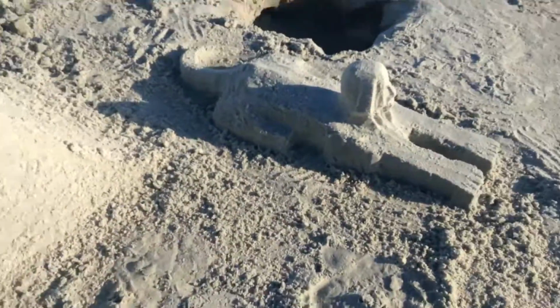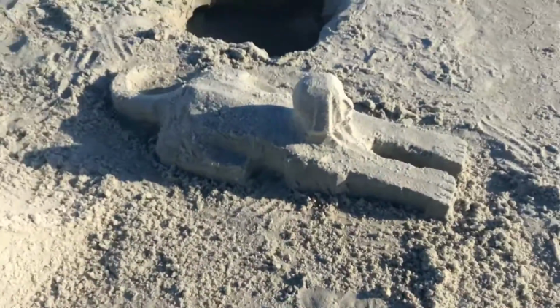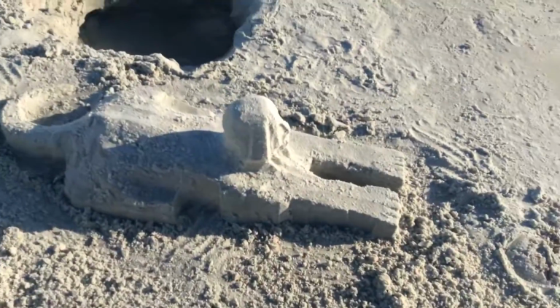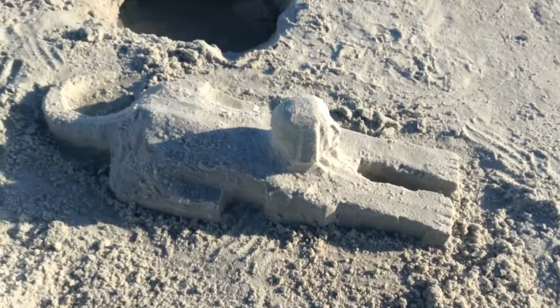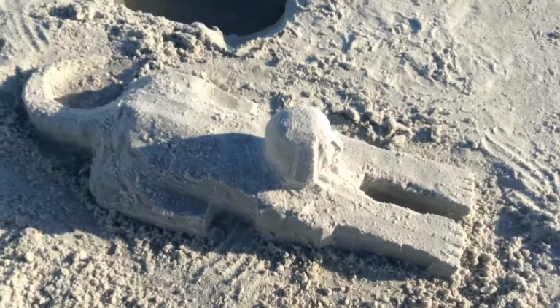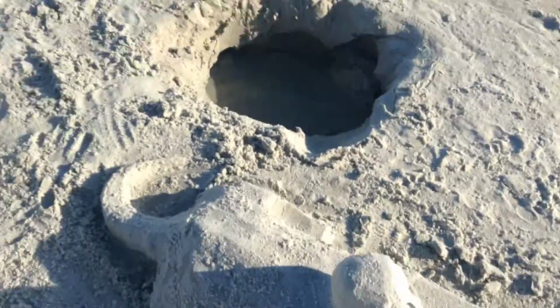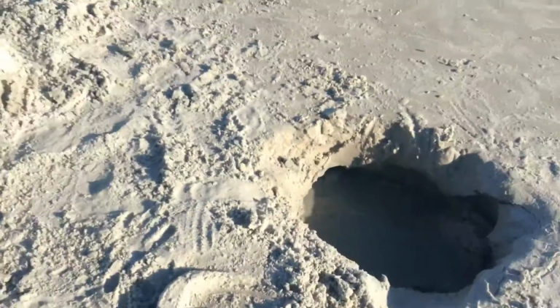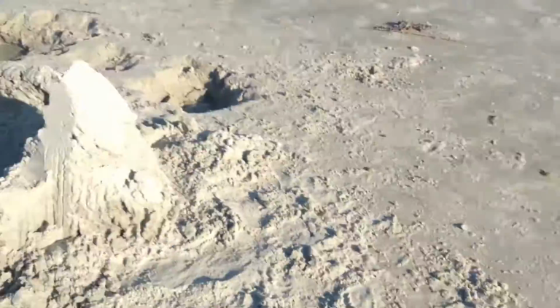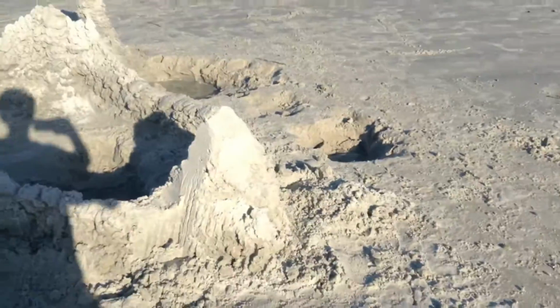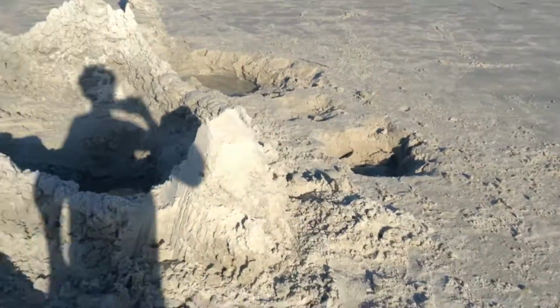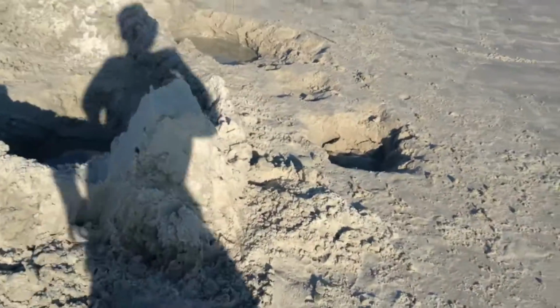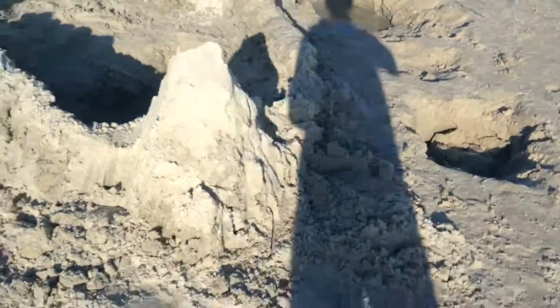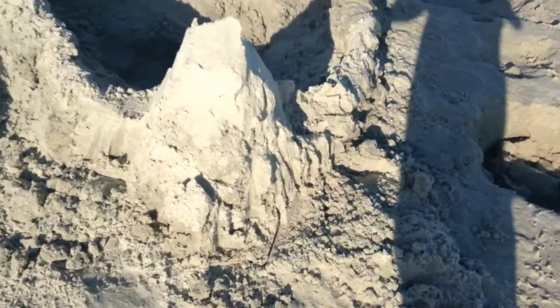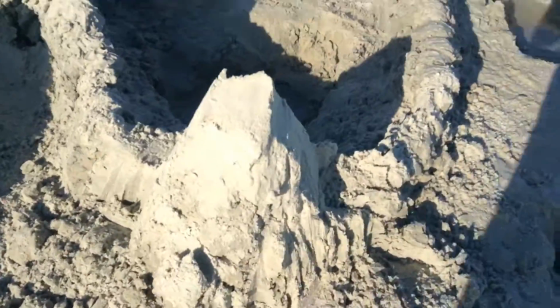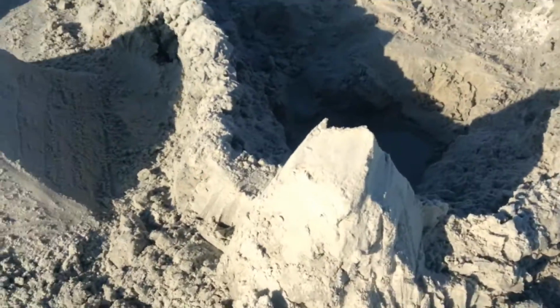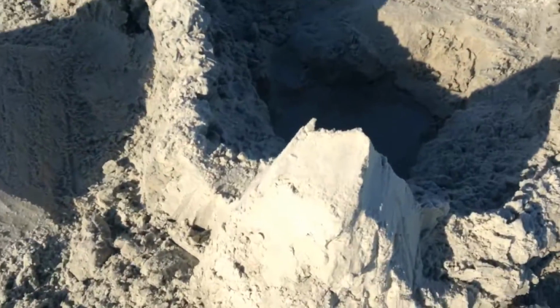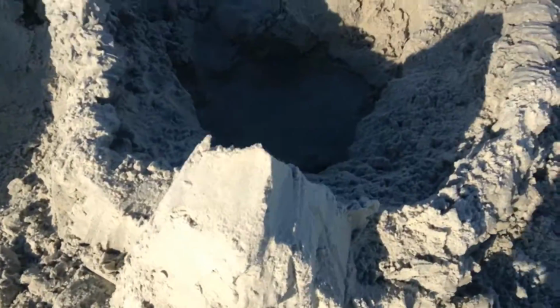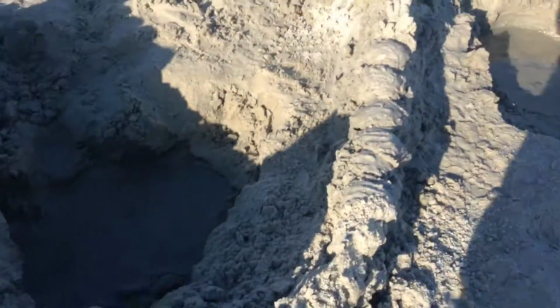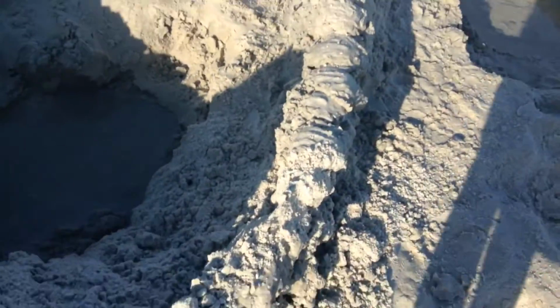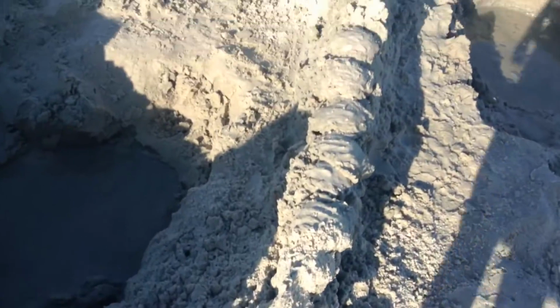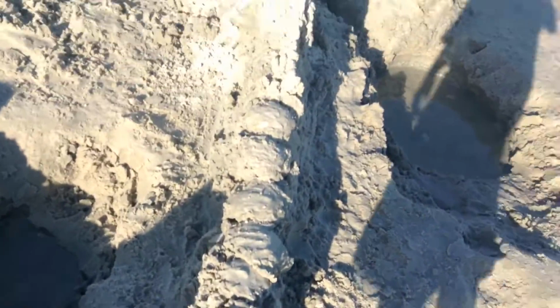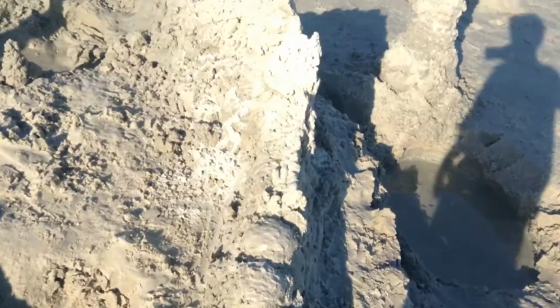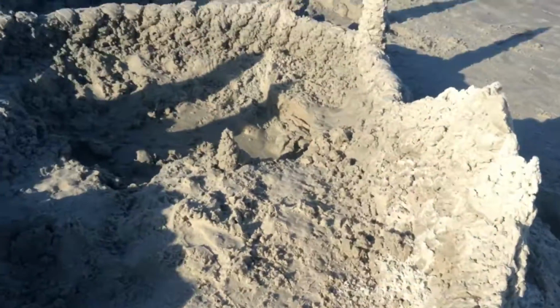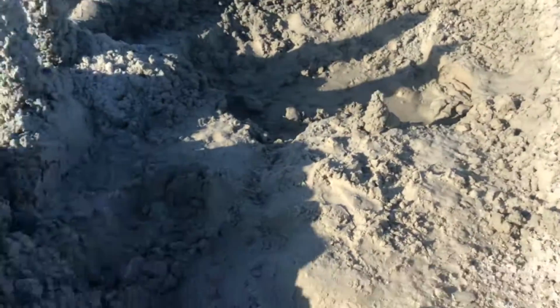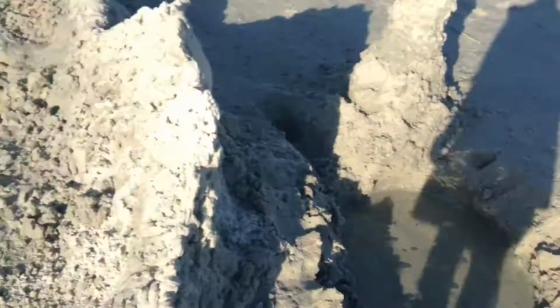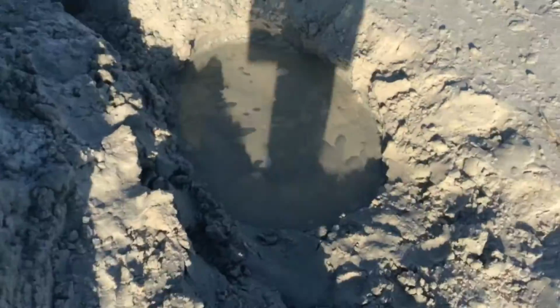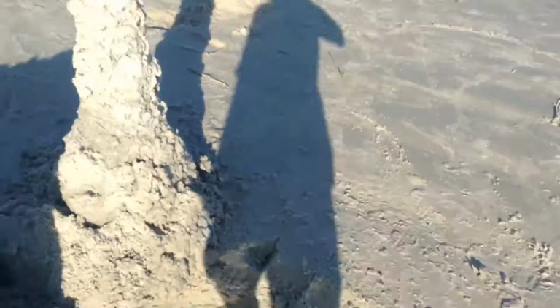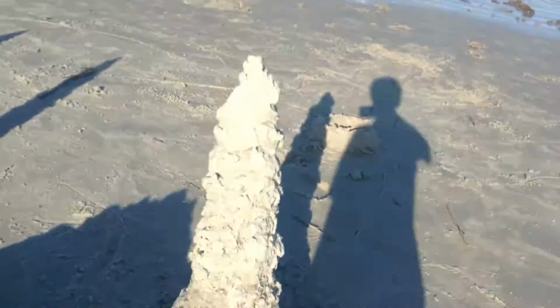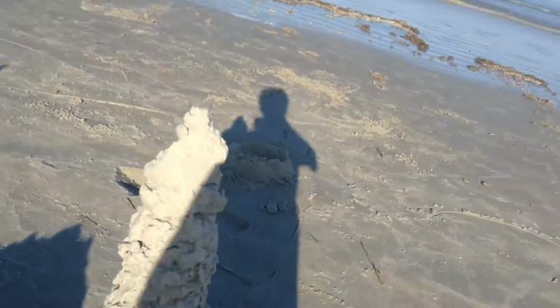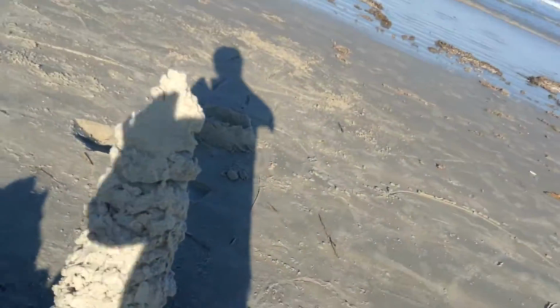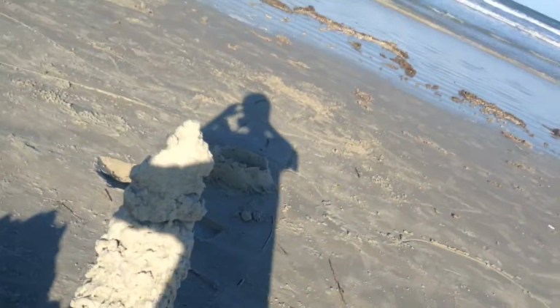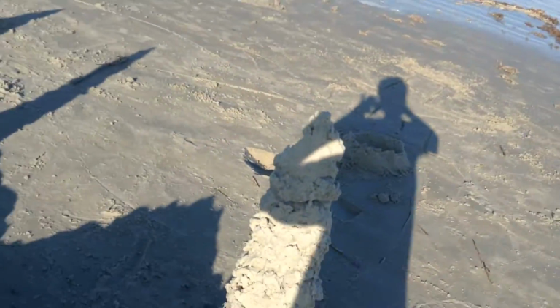Then we have the Great Sphinx. And here we have Devil's Tower. And we have a wall around all of it. And here we have another big tower.